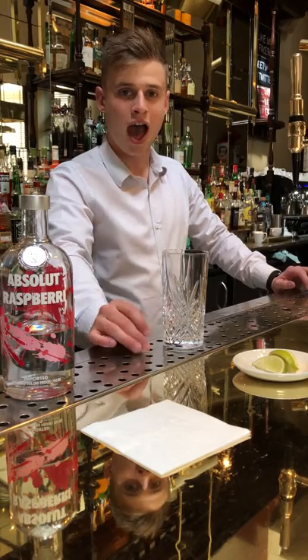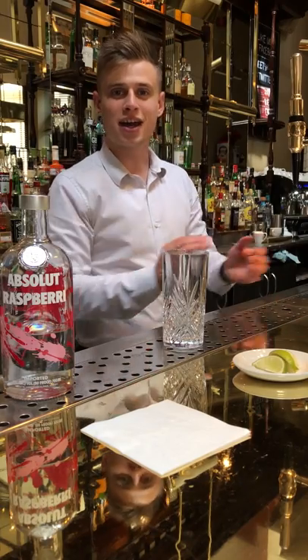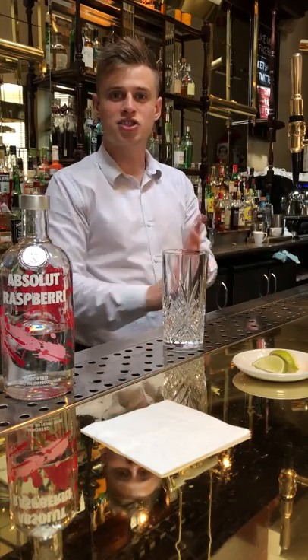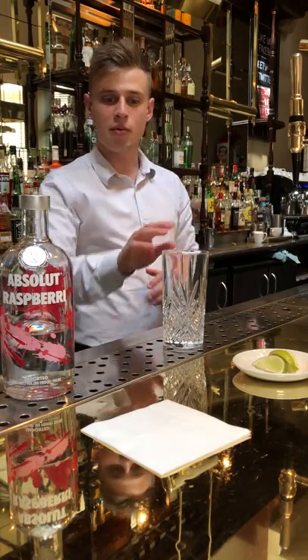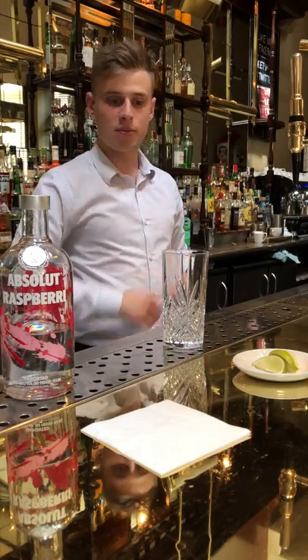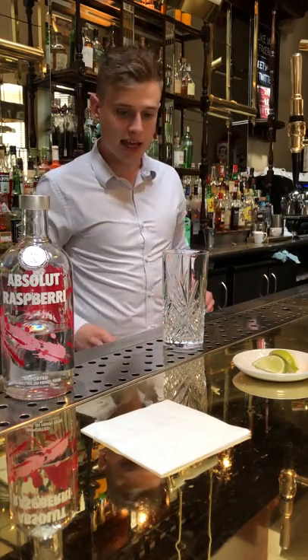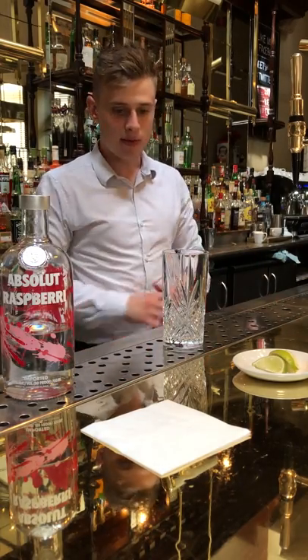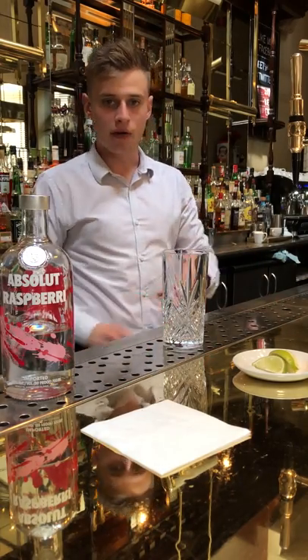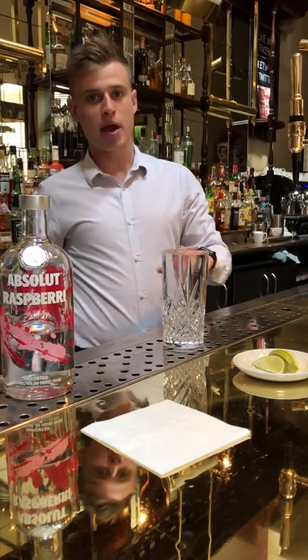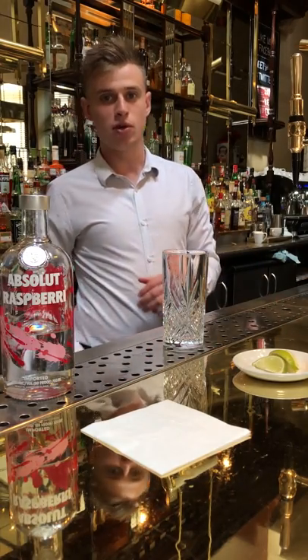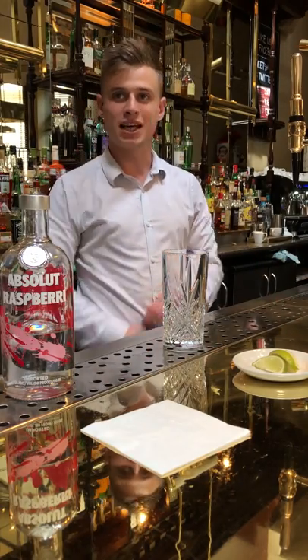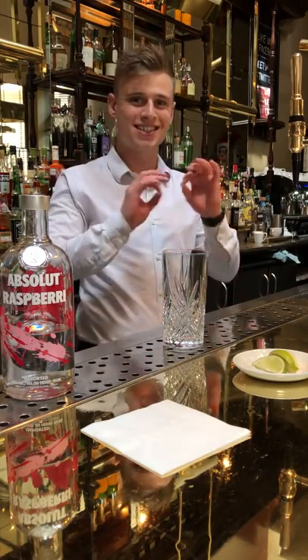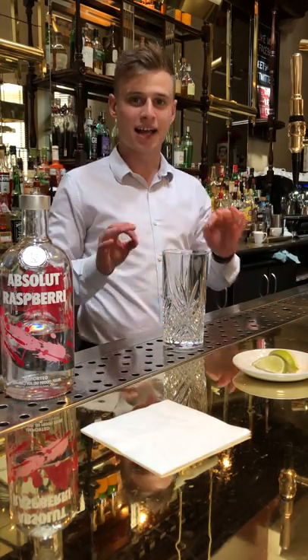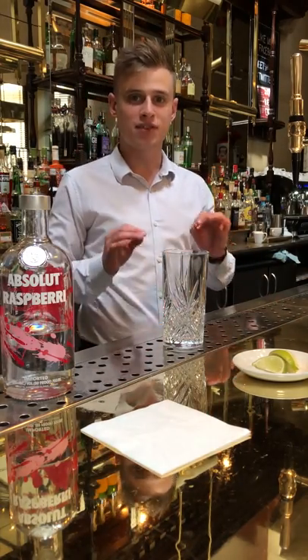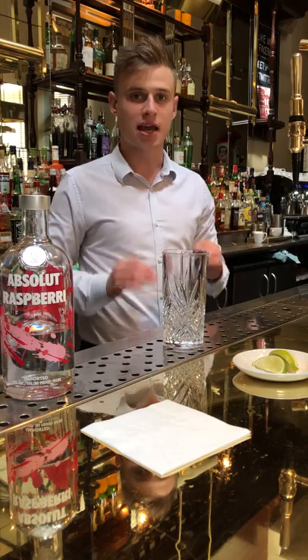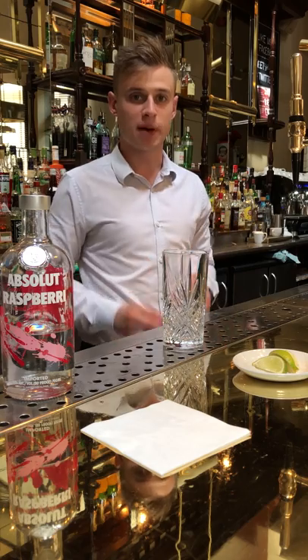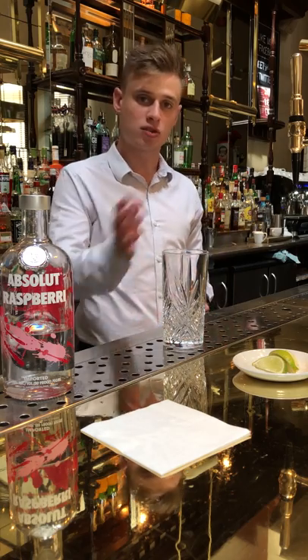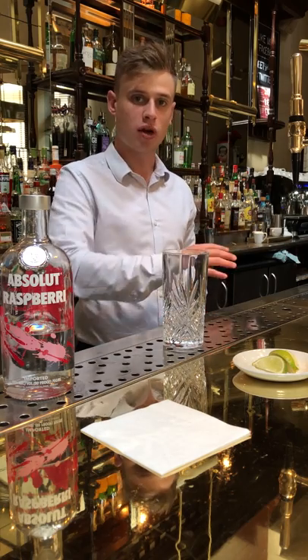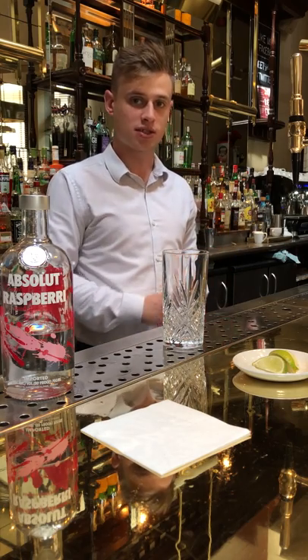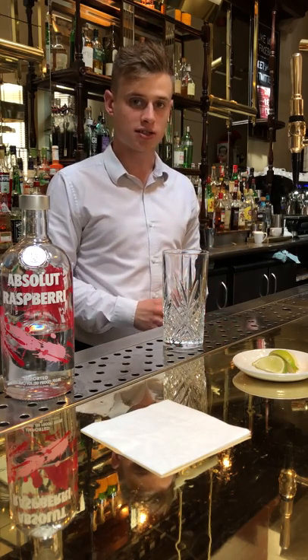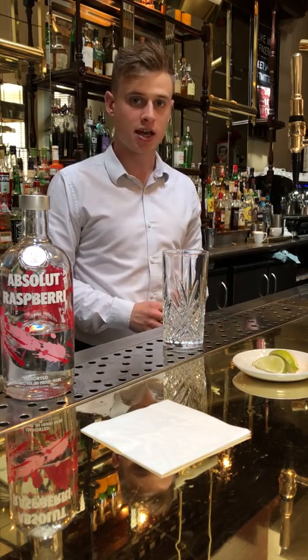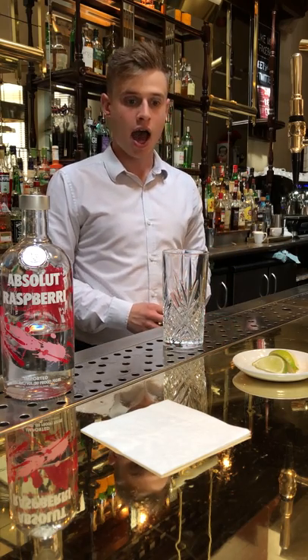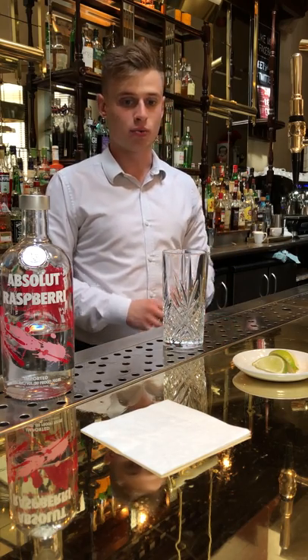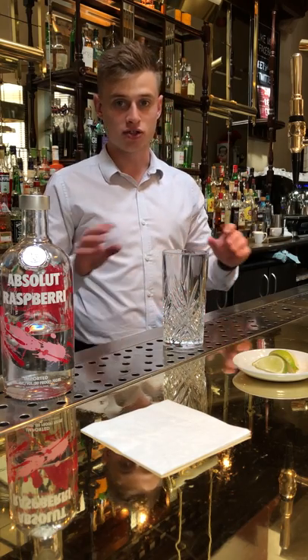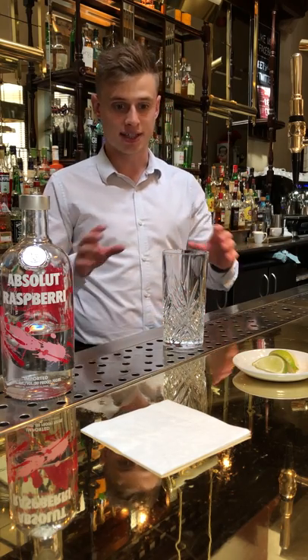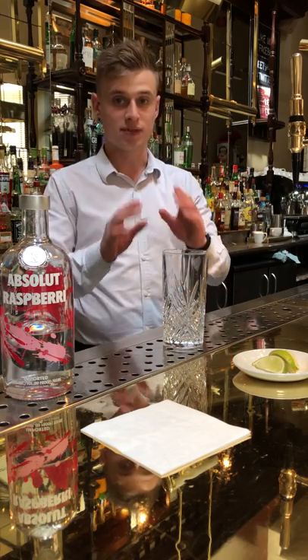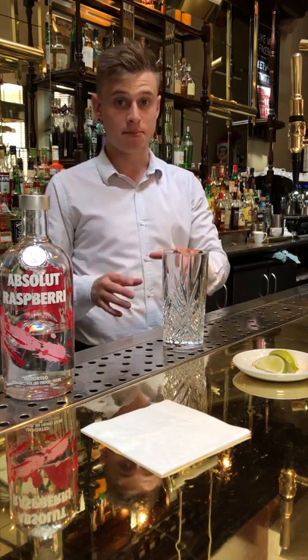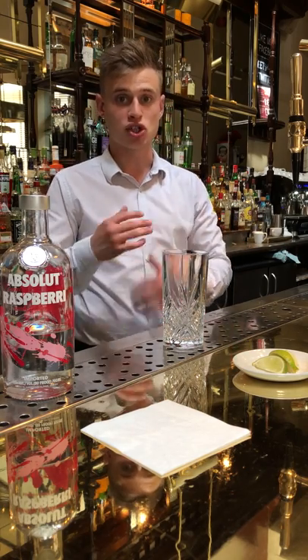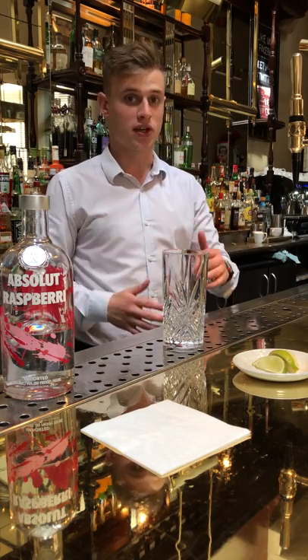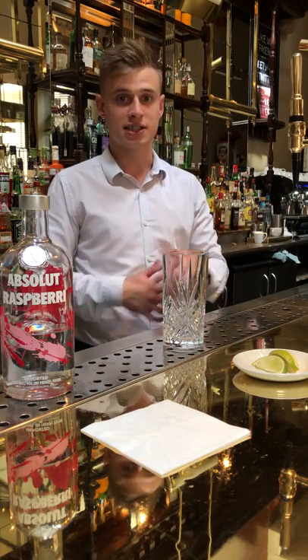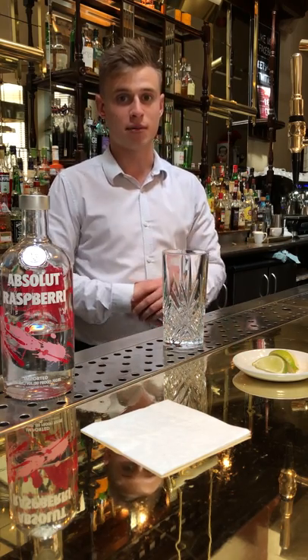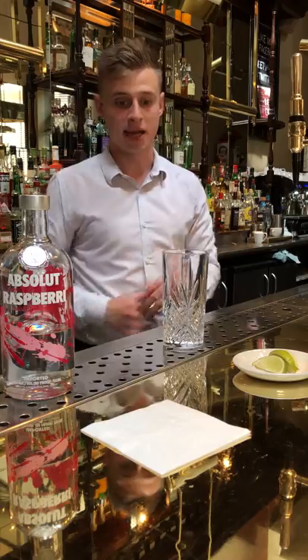Hey there guys, today we're going to be making the Merry Berry Mule. It's exactly the same spec as last year and we're going to show you how it's made.